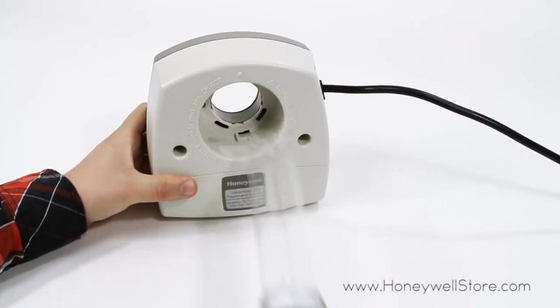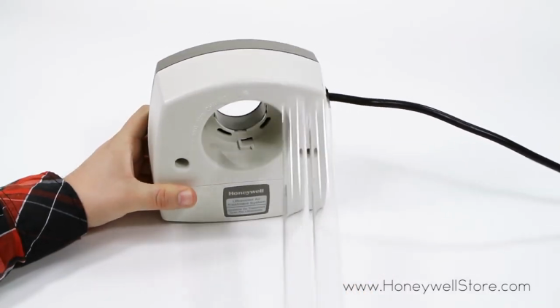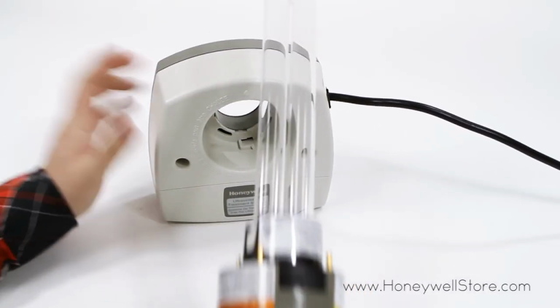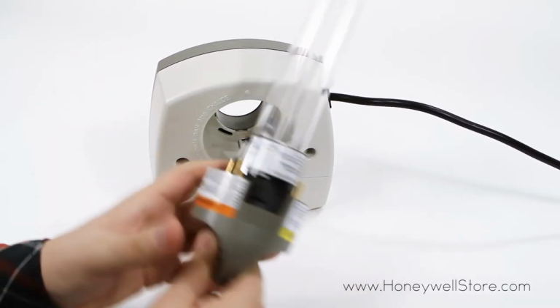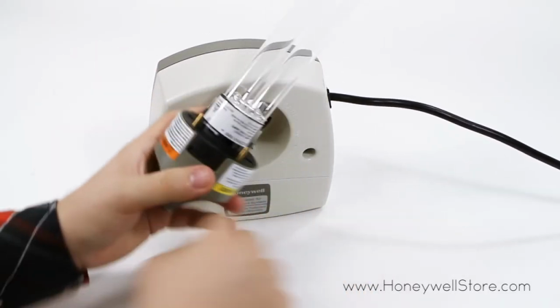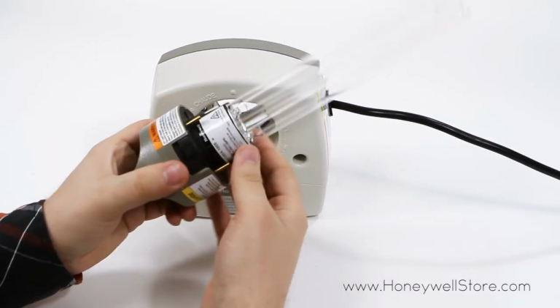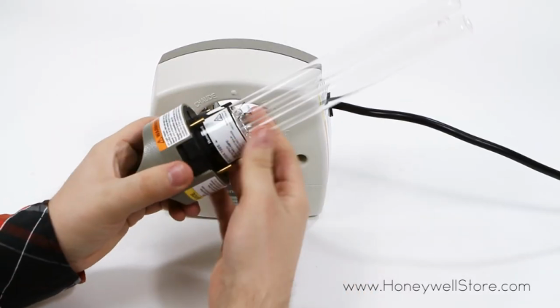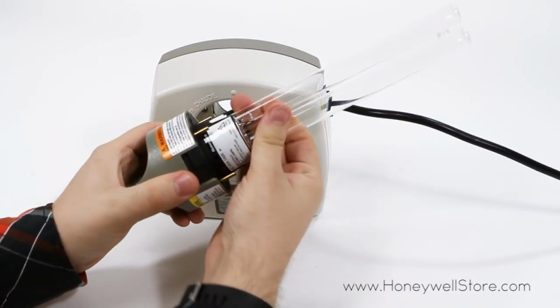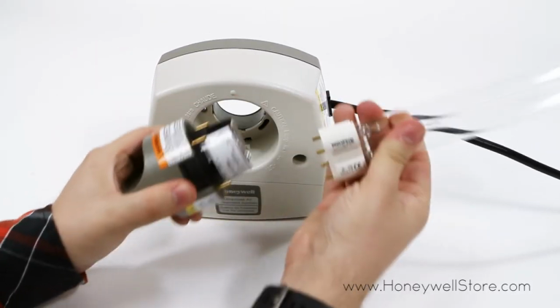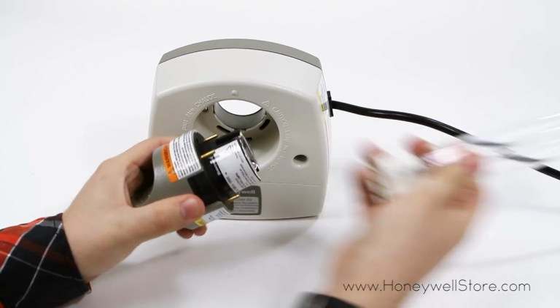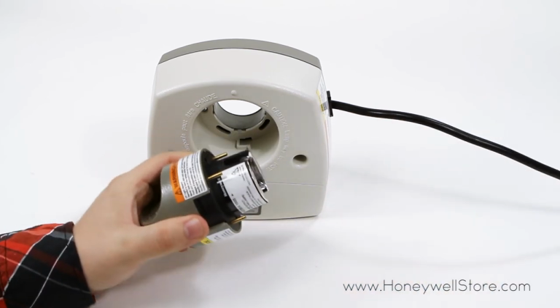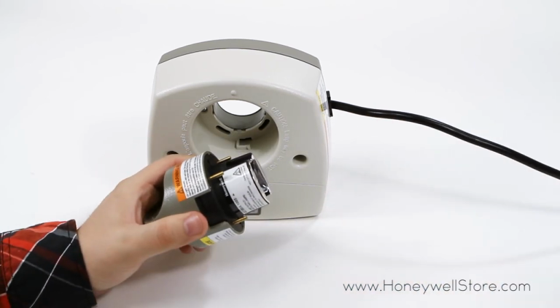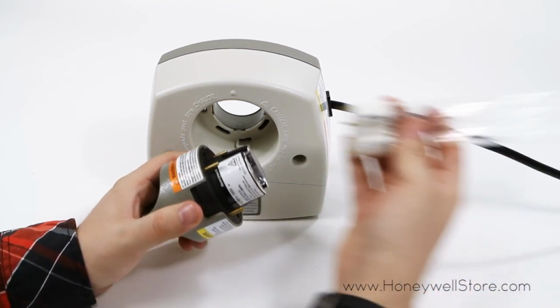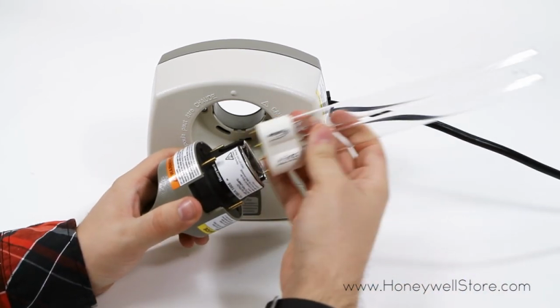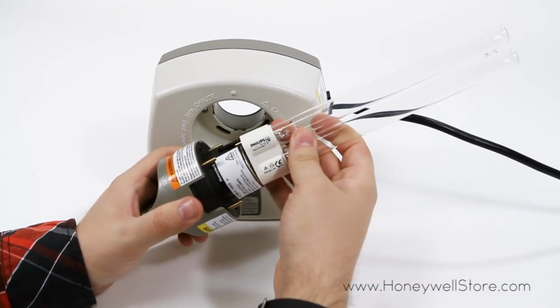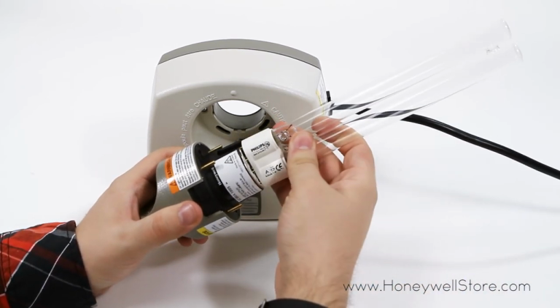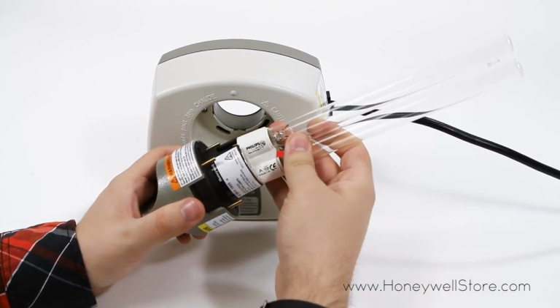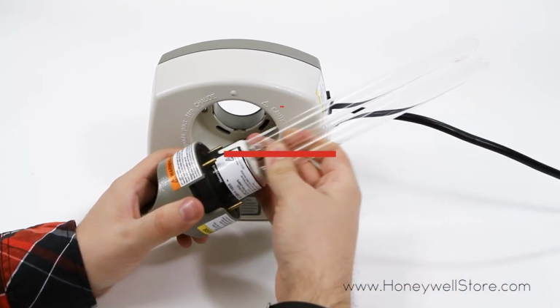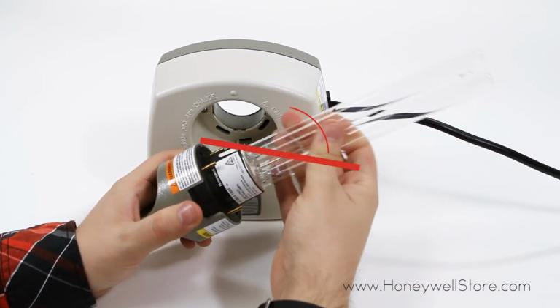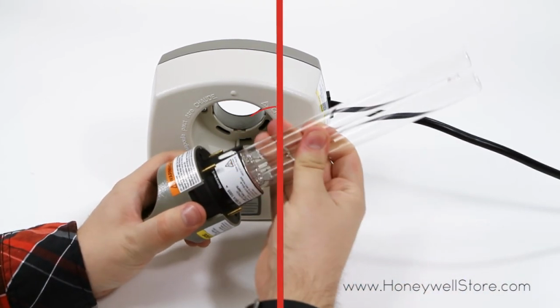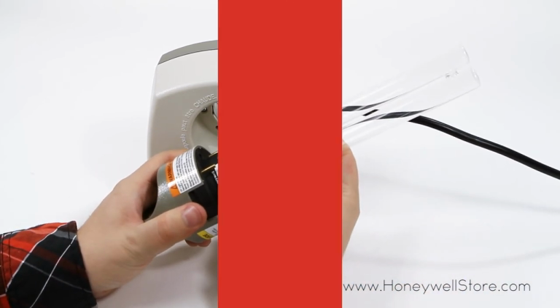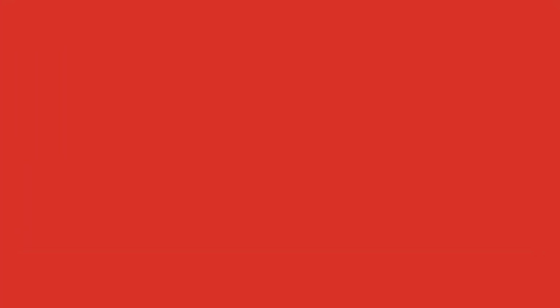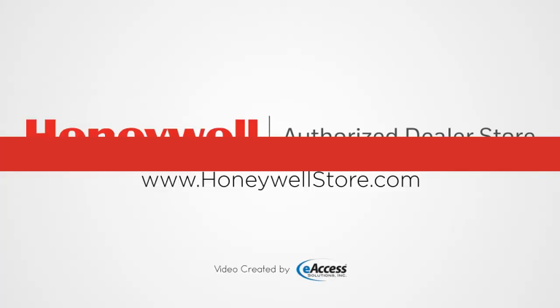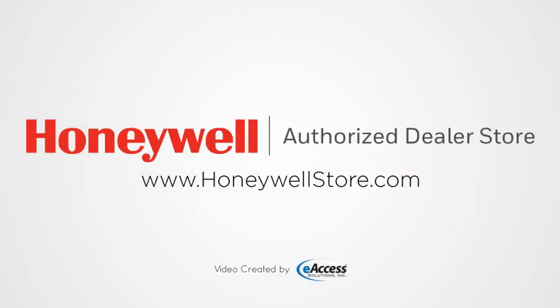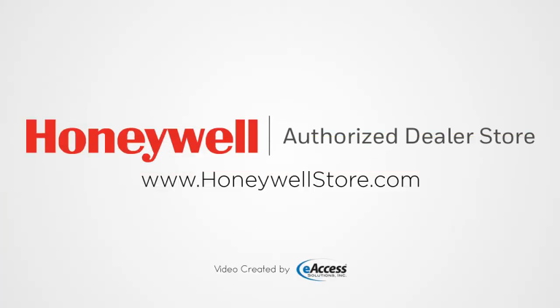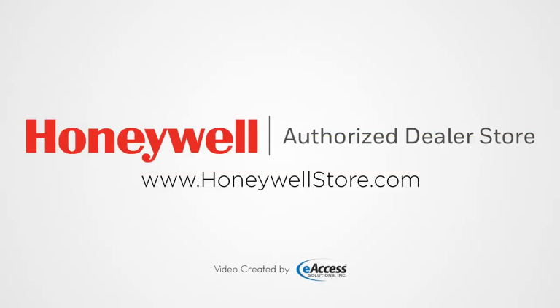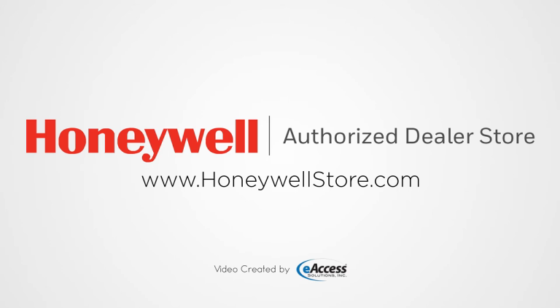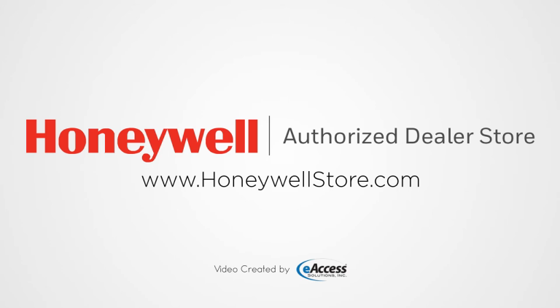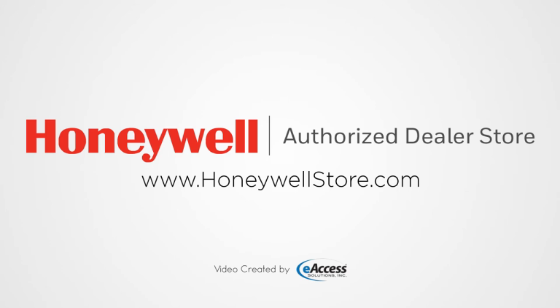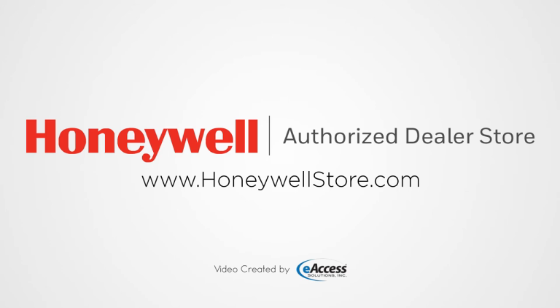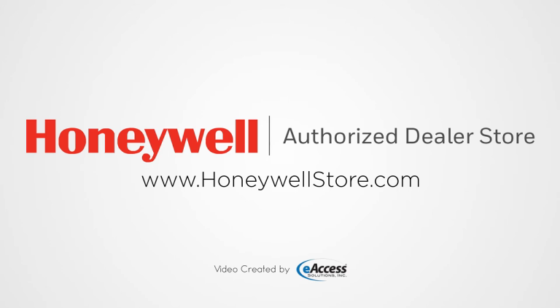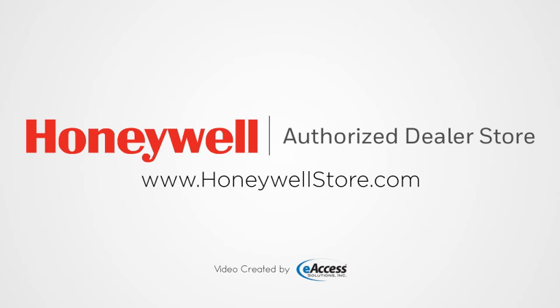These bulbs should be replaced once a year for maximum effect. For more information or to purchase this product, visit www.honeywellstore.com.